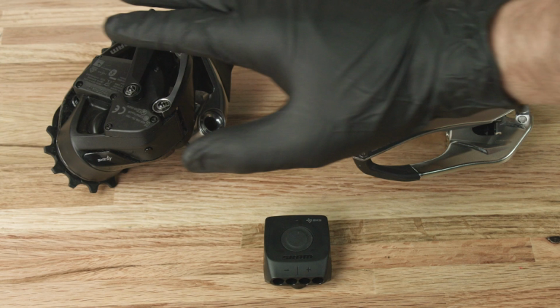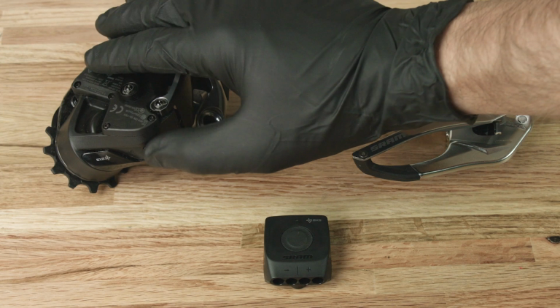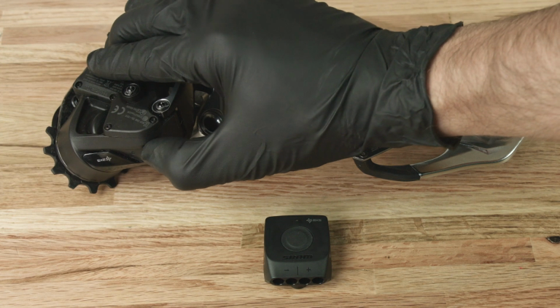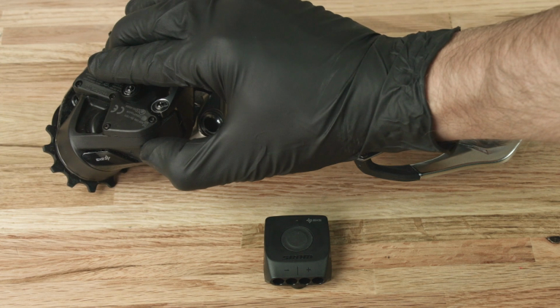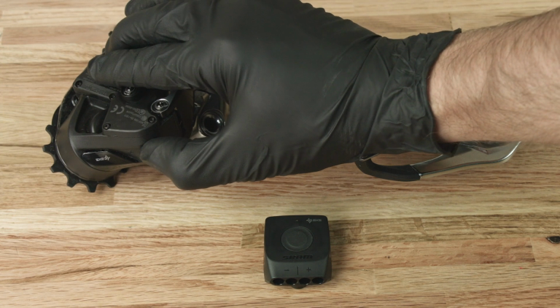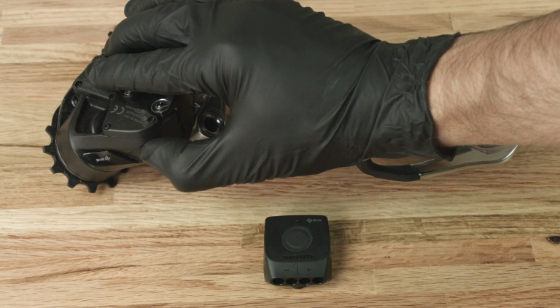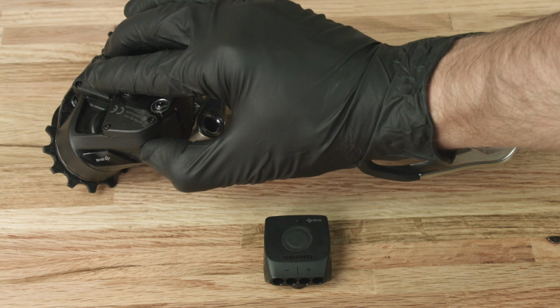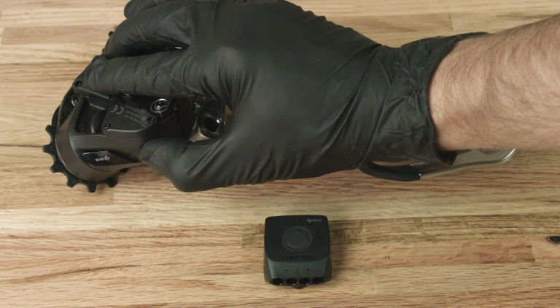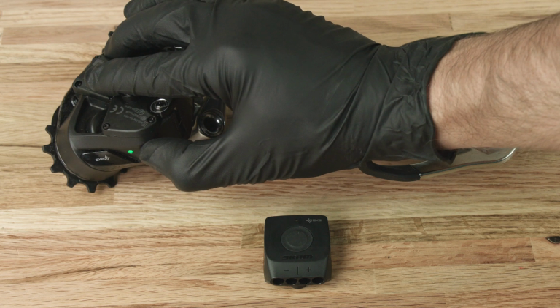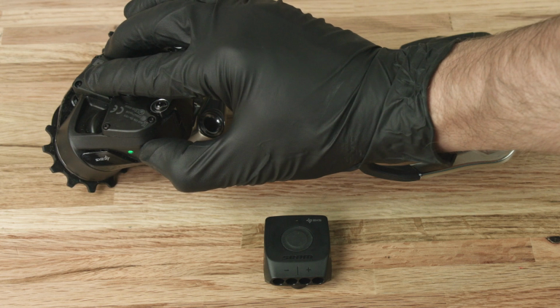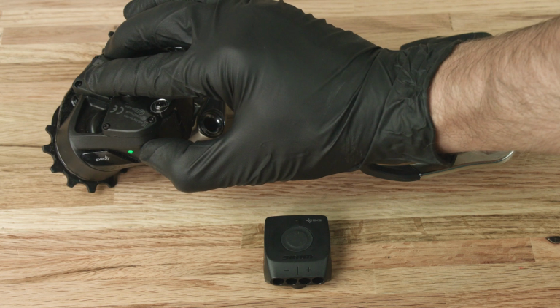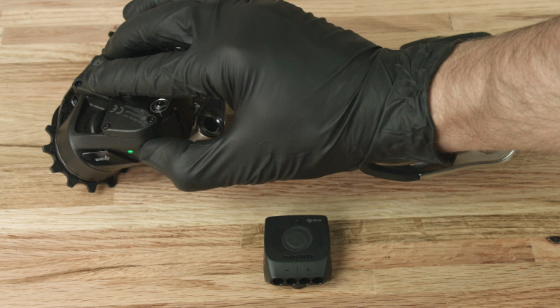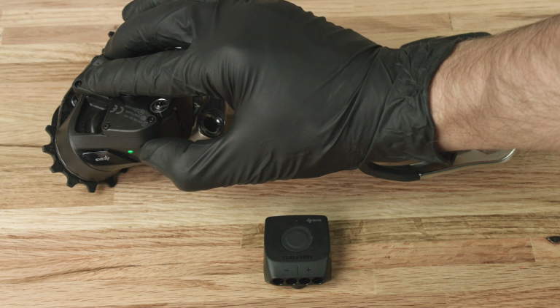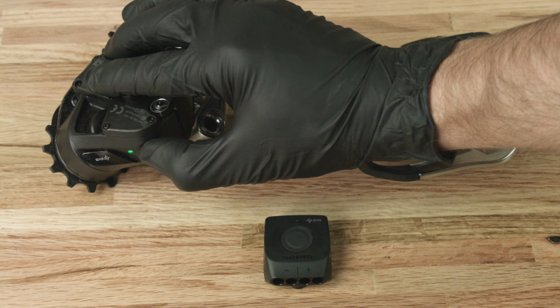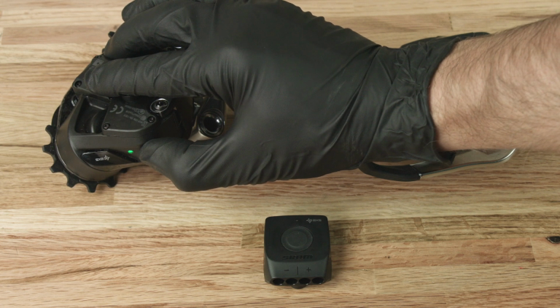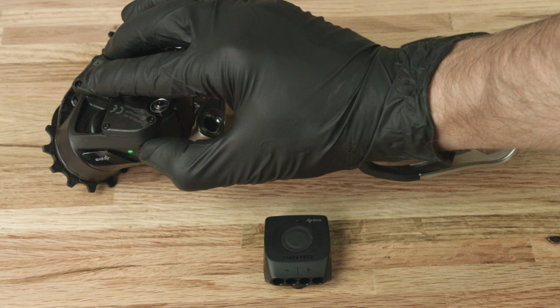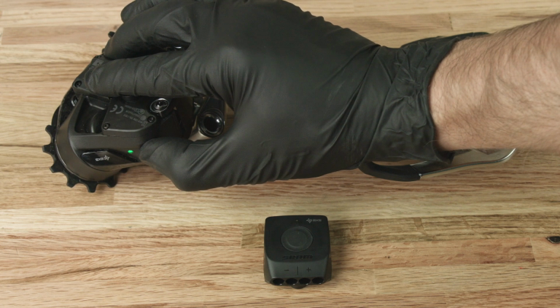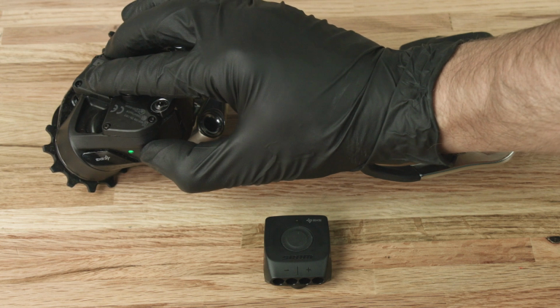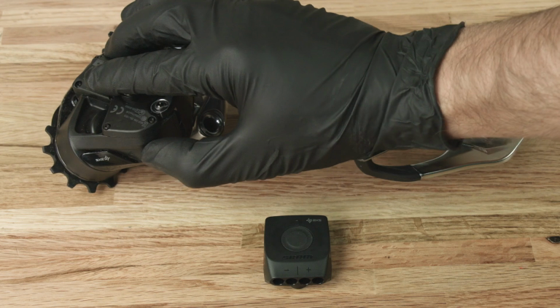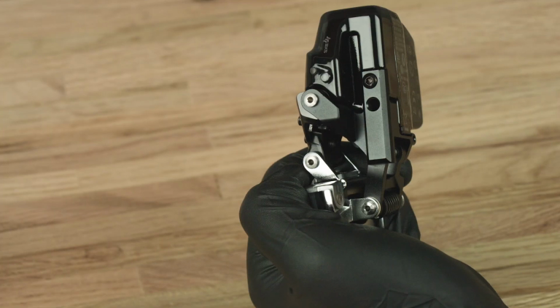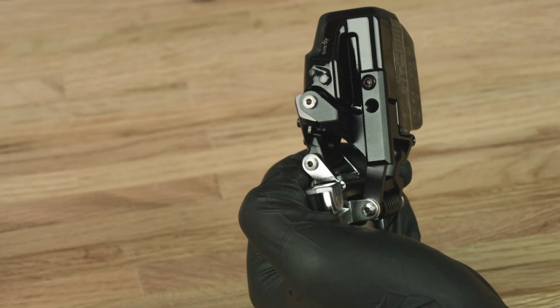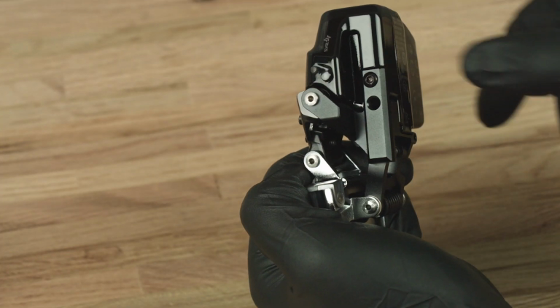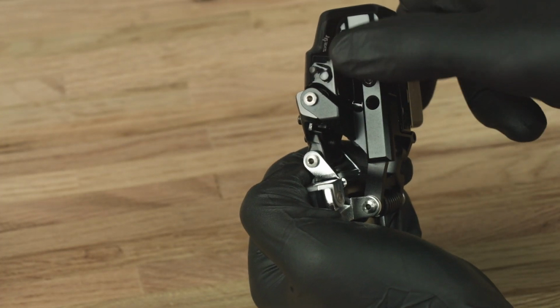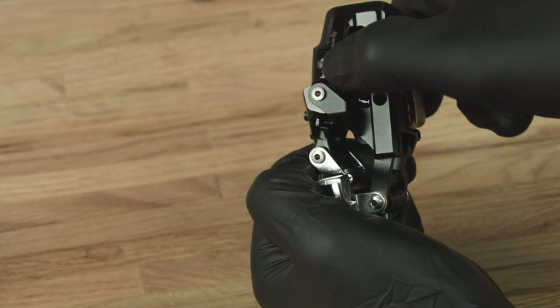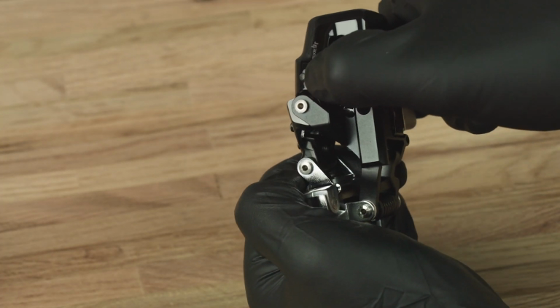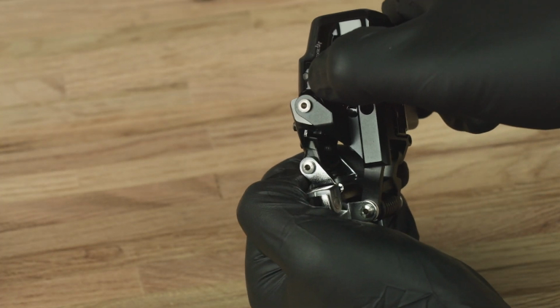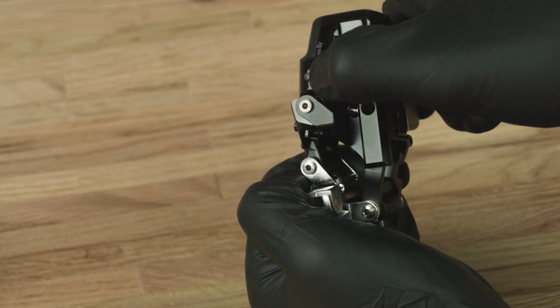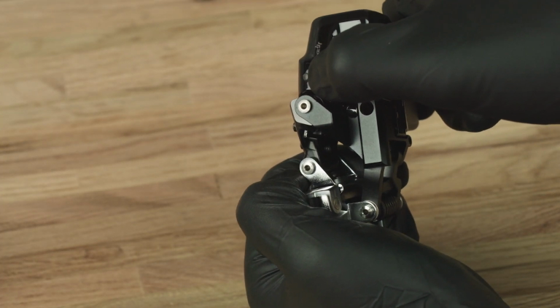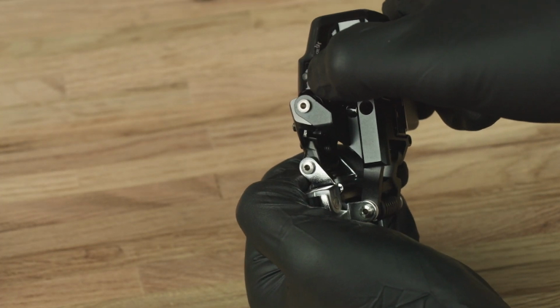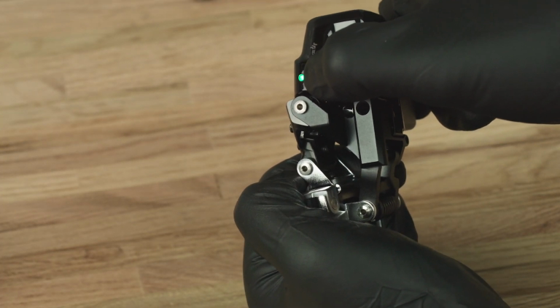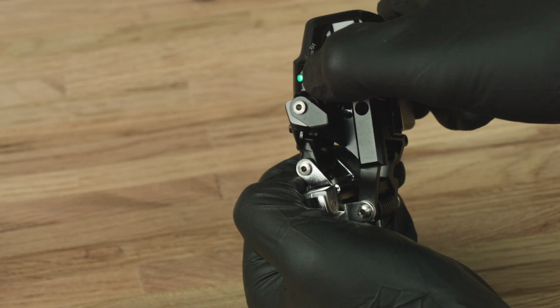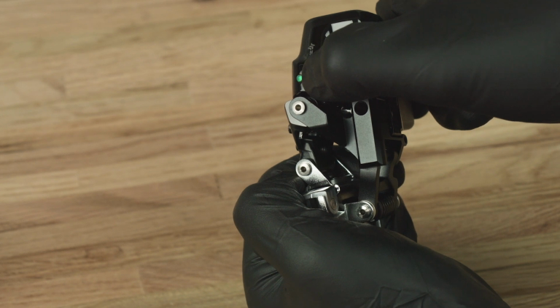Press and hold the access button on the rear derailleur until the green LED blinks slowly, then release. For 2x systems, press and hold the access button on the front derailleur until the green LED blinks quickly, then release.